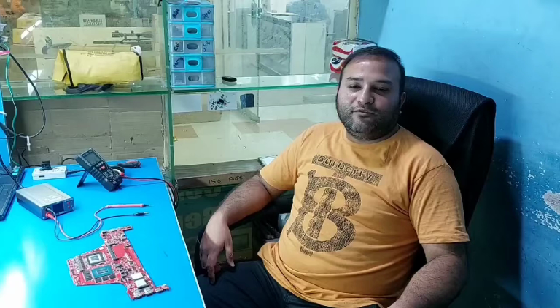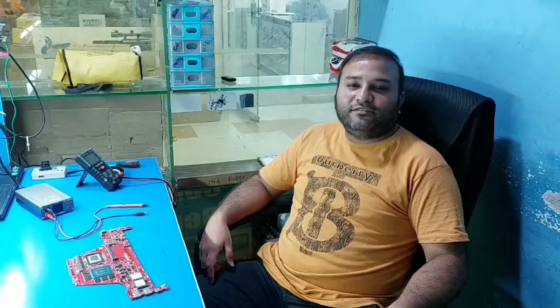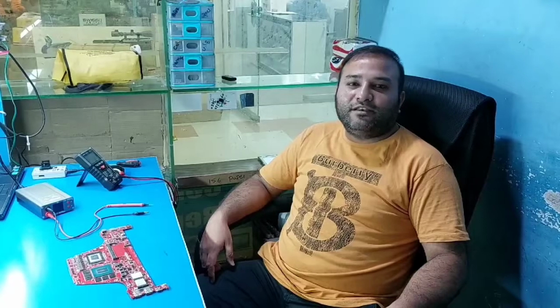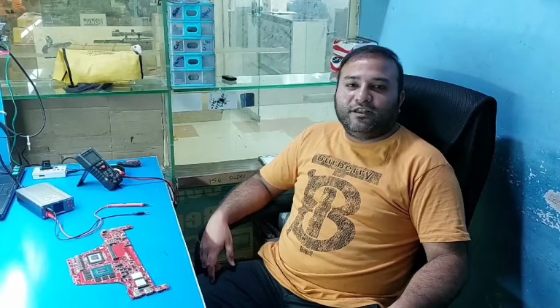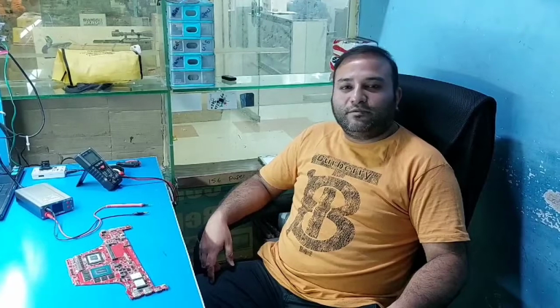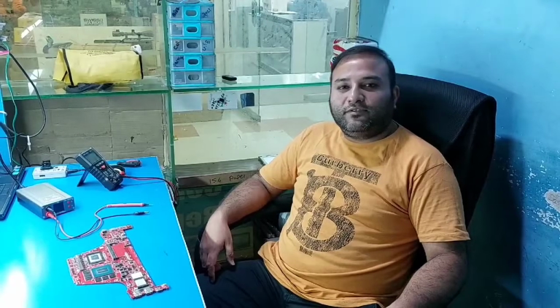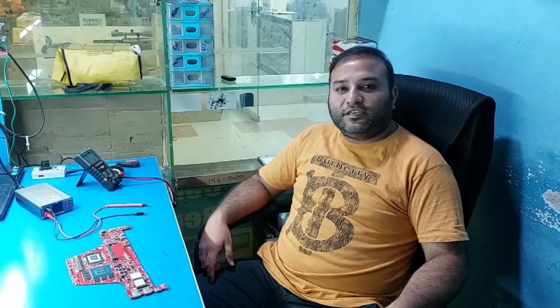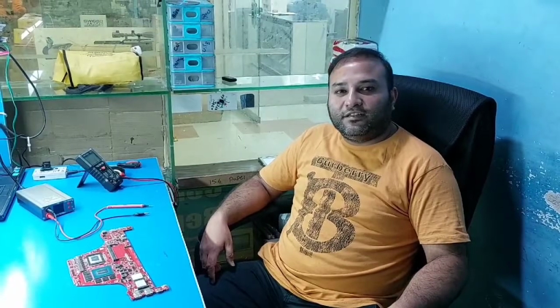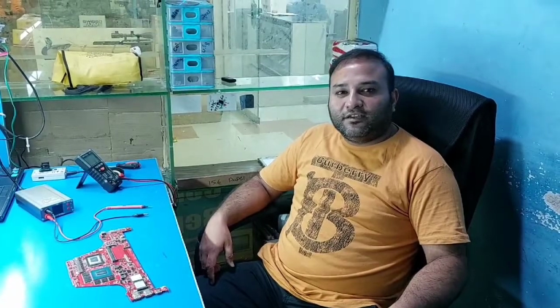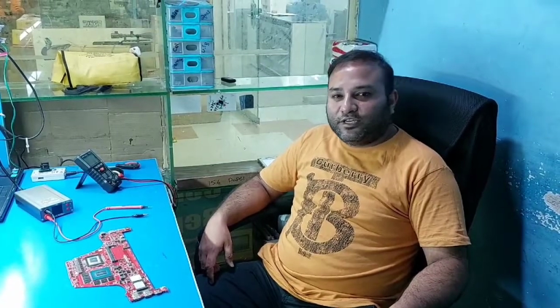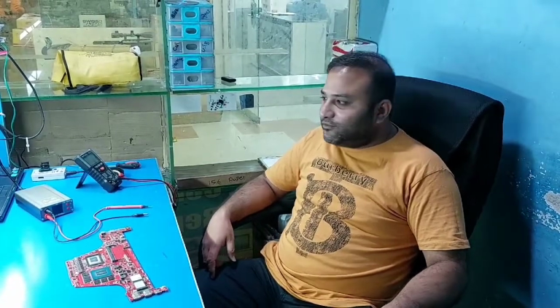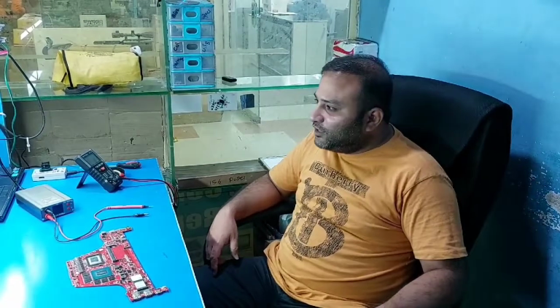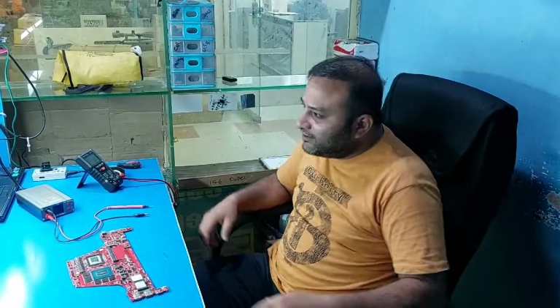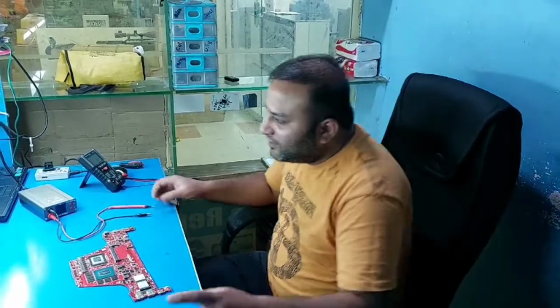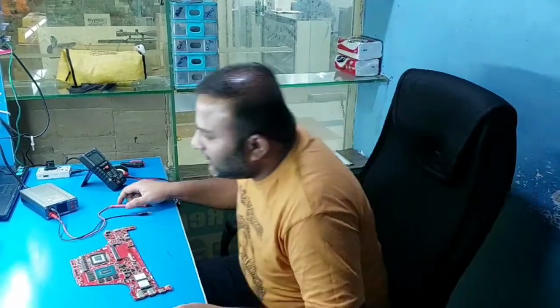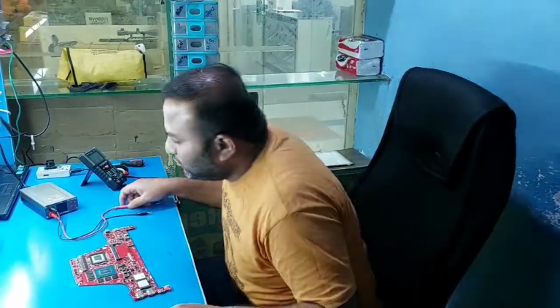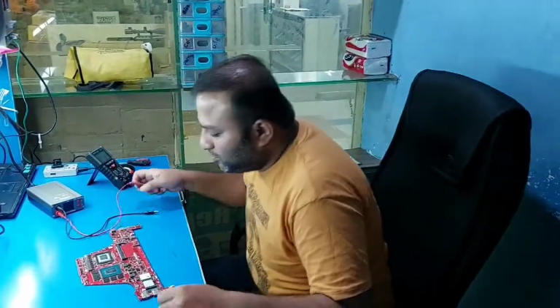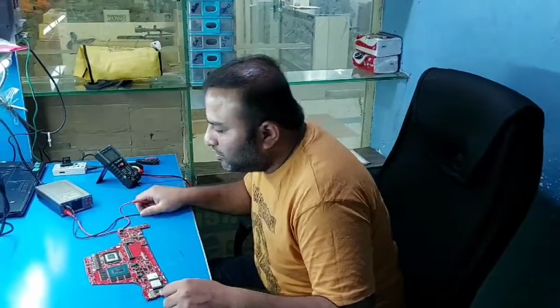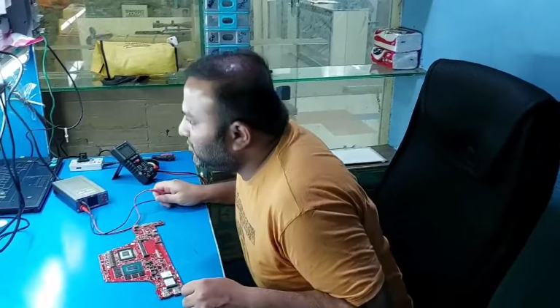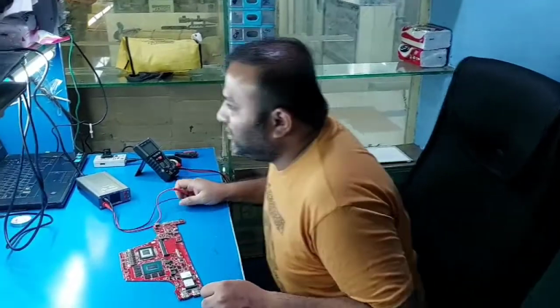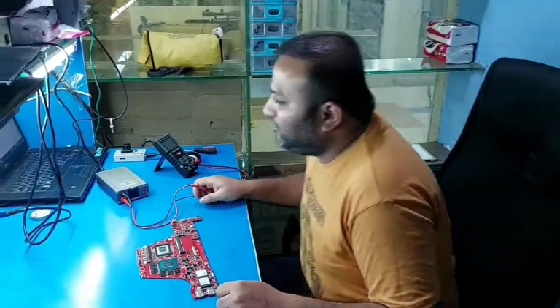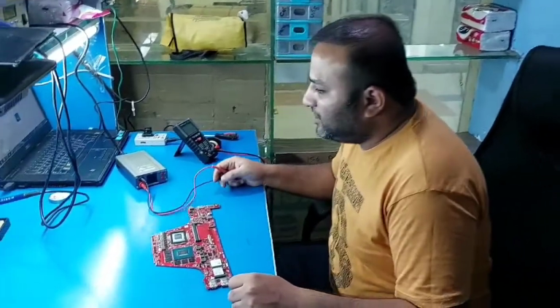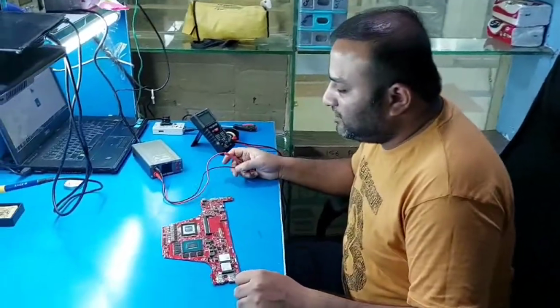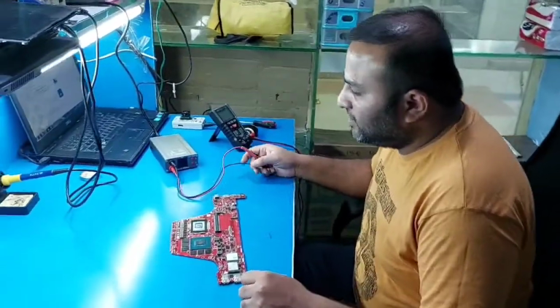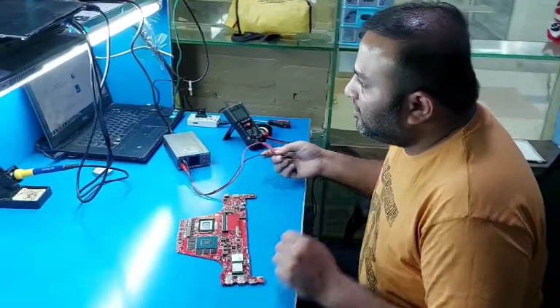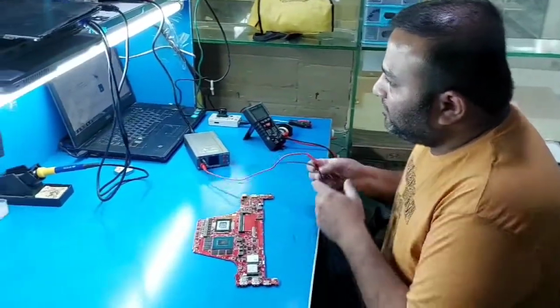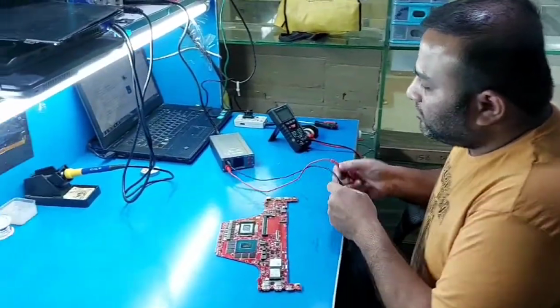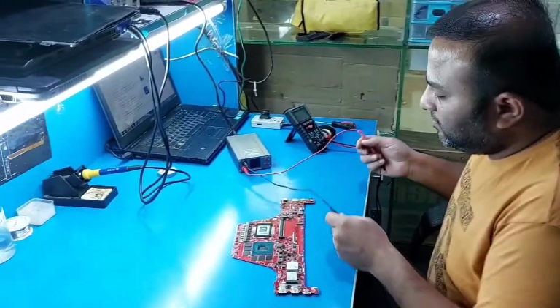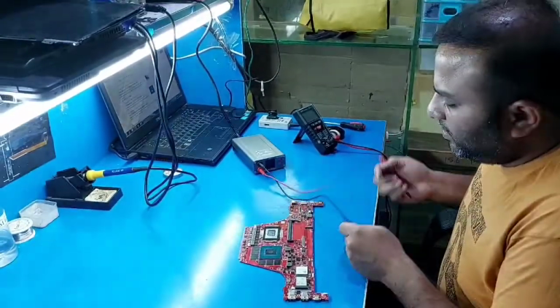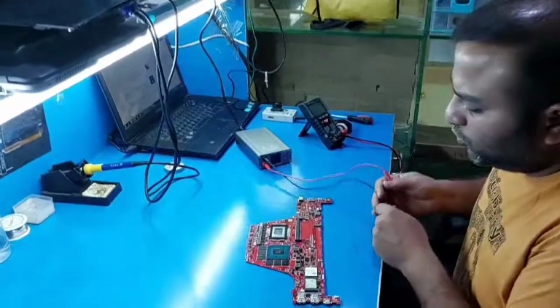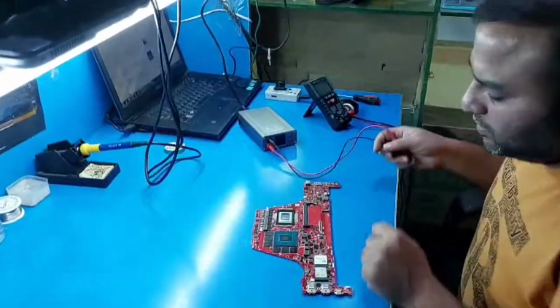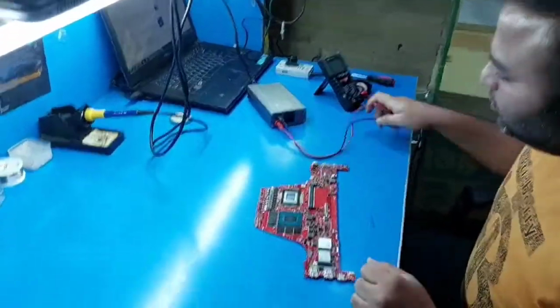Hello friends, welcome to our live channel. Today we have an ASUS ROG G14 motherboard that is short.